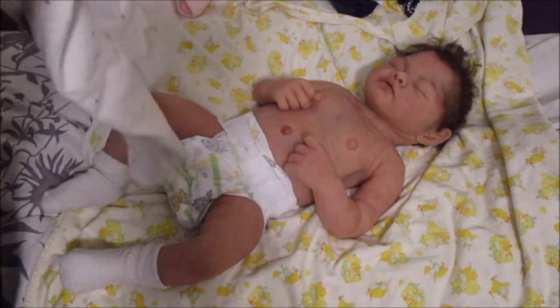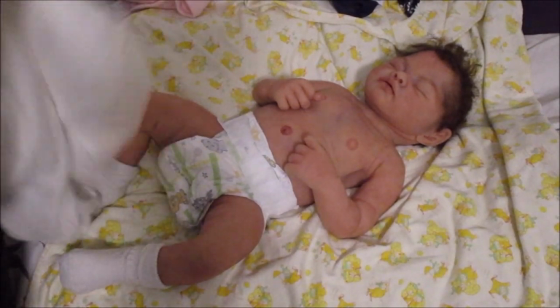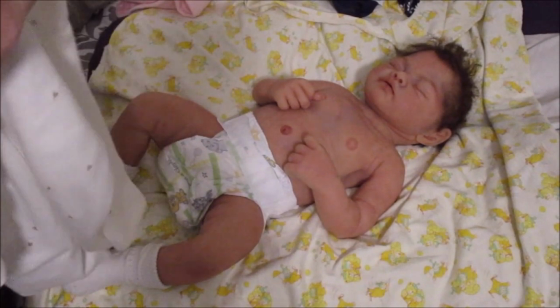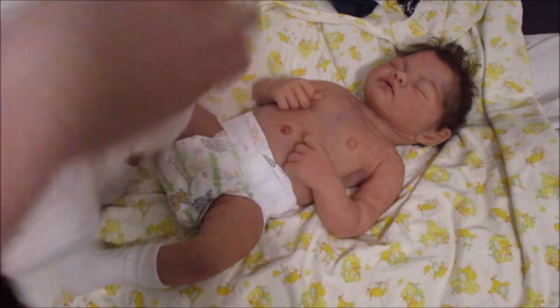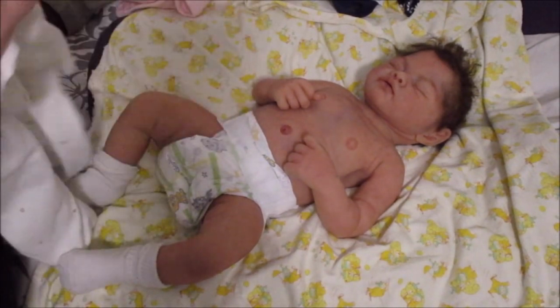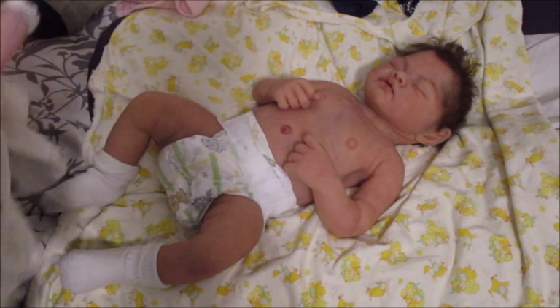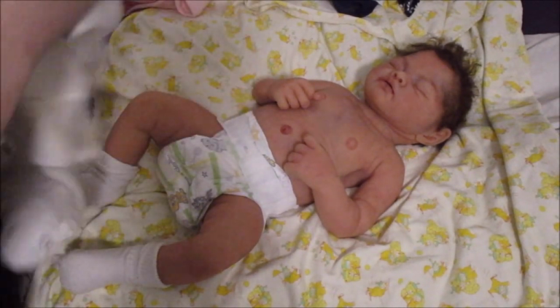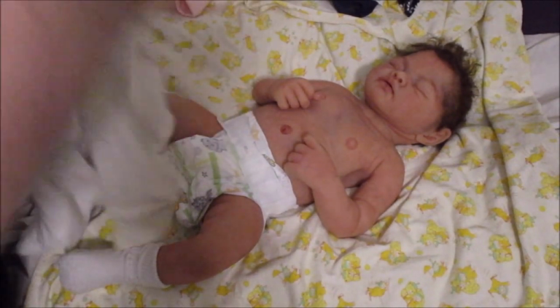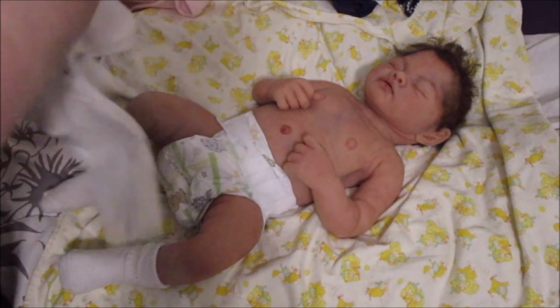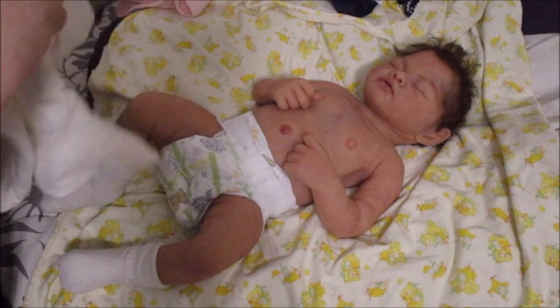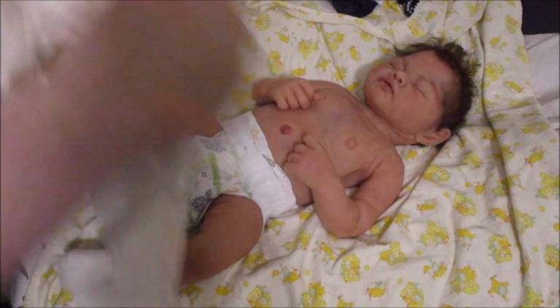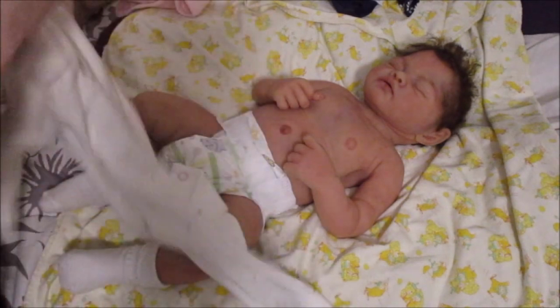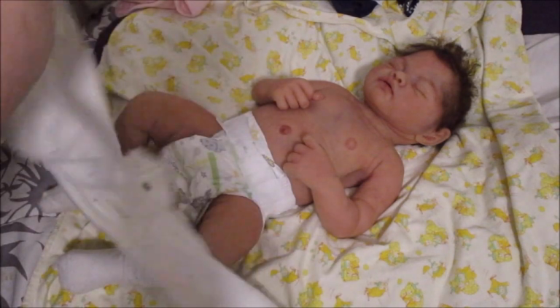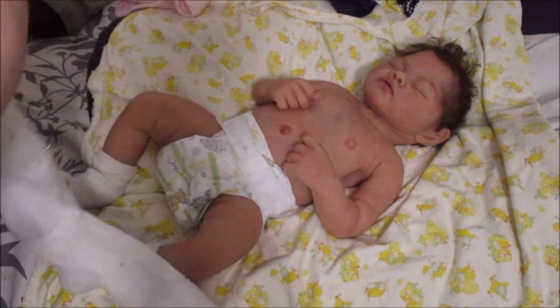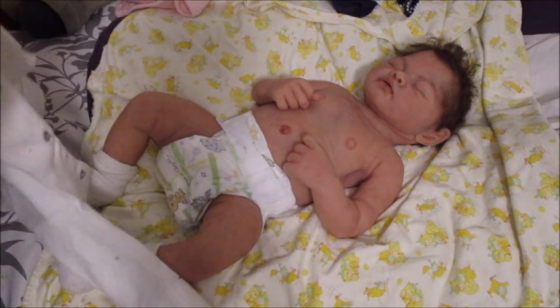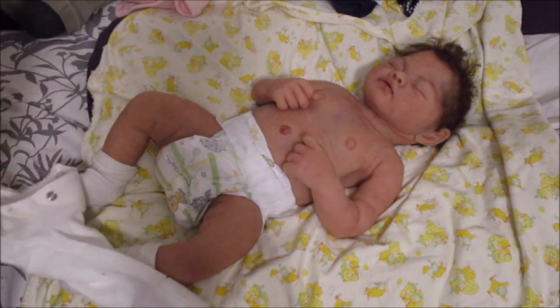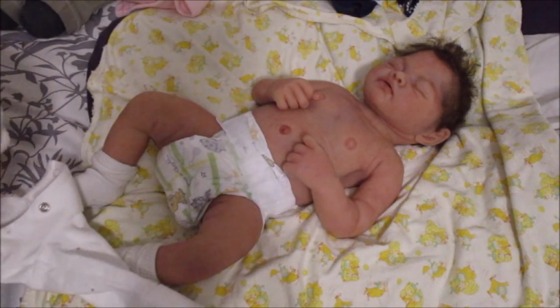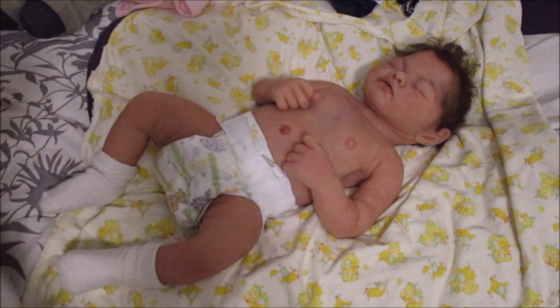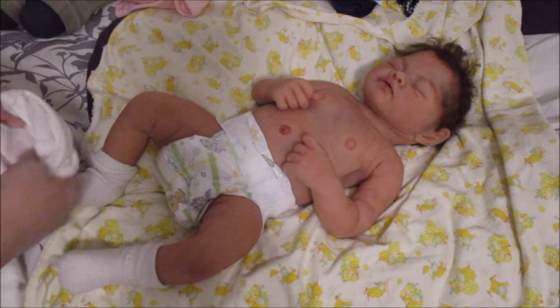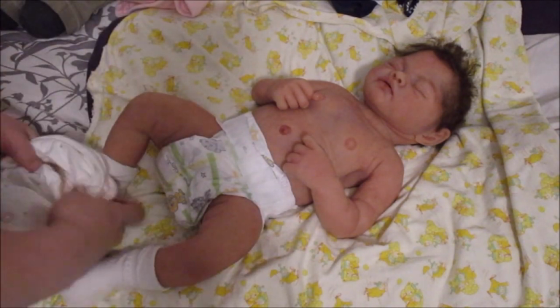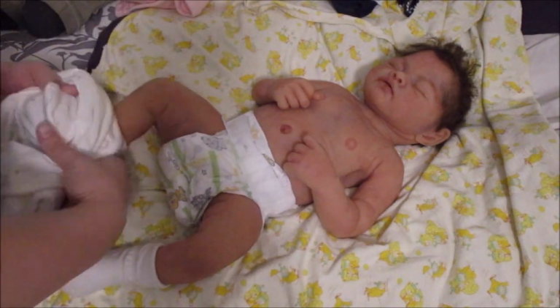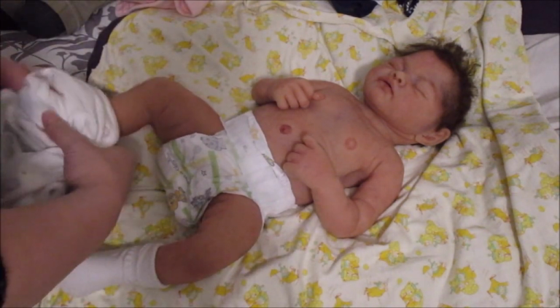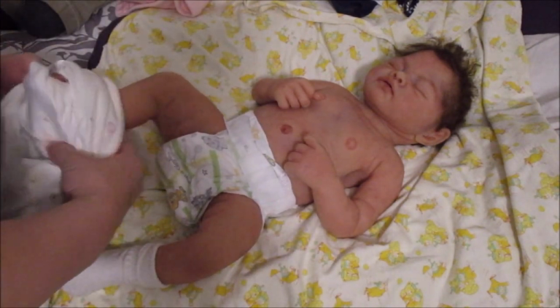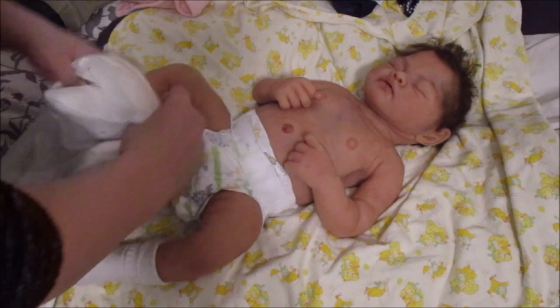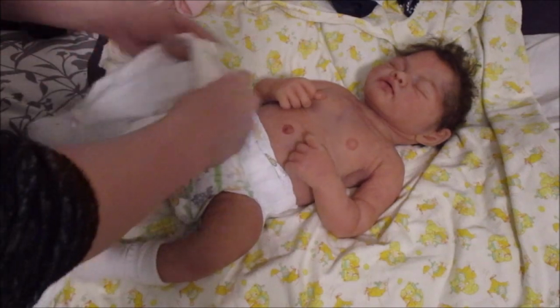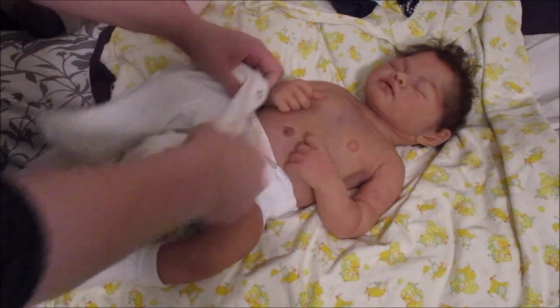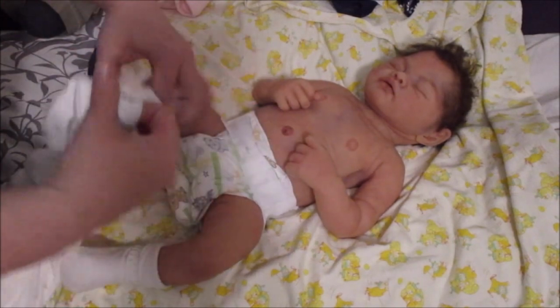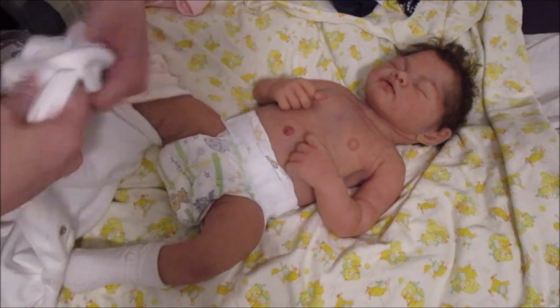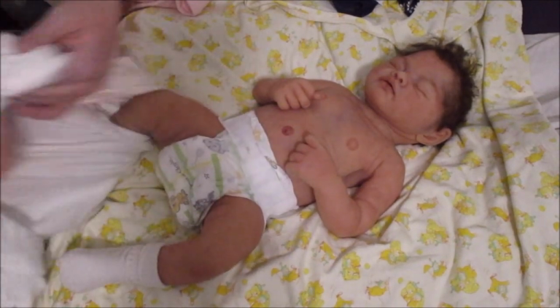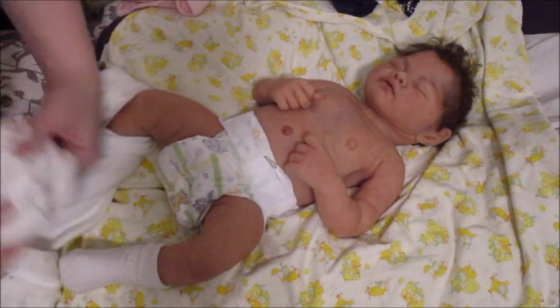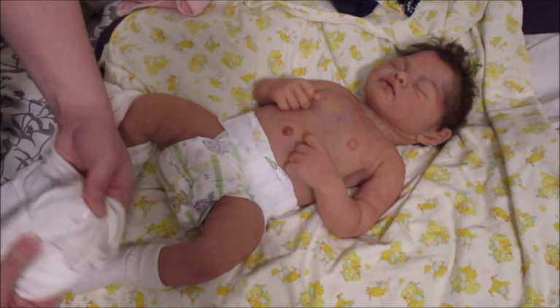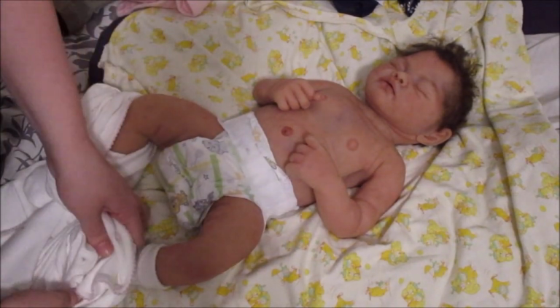But I might take some pictures and put them on Facebook or something. Alright, so I'll just keep her socks on and put her little soft sleeper on.